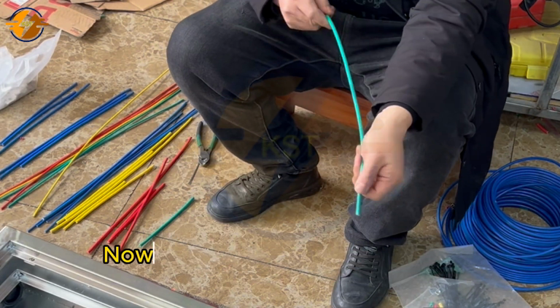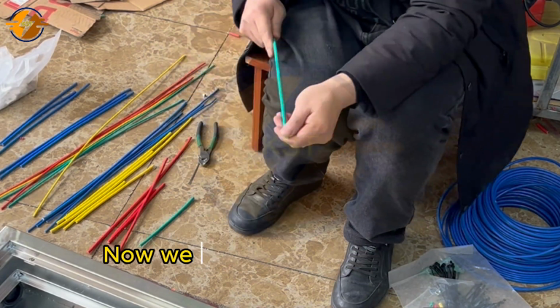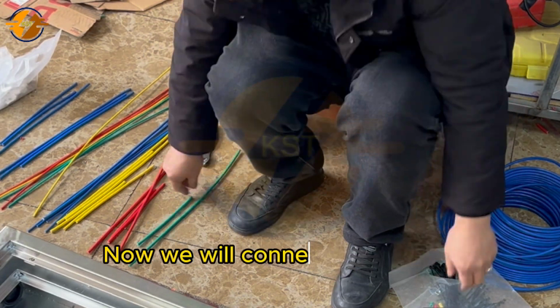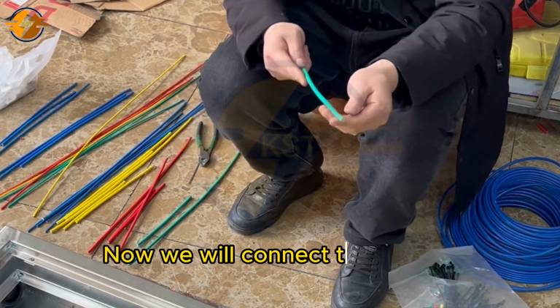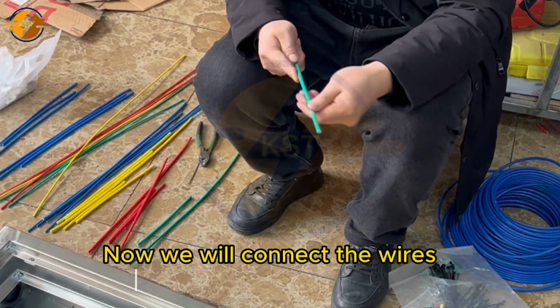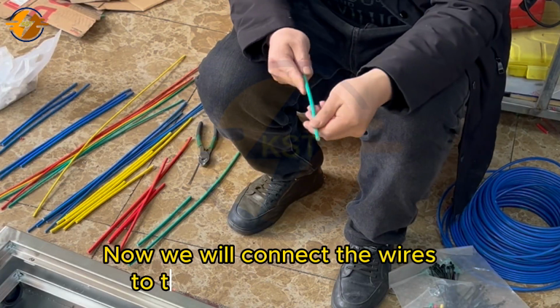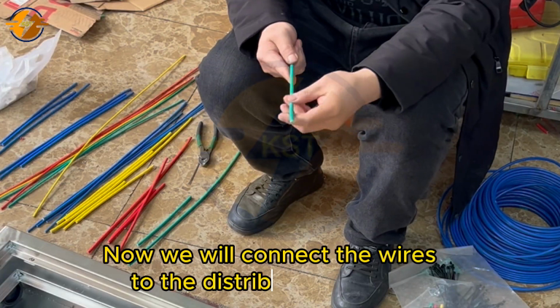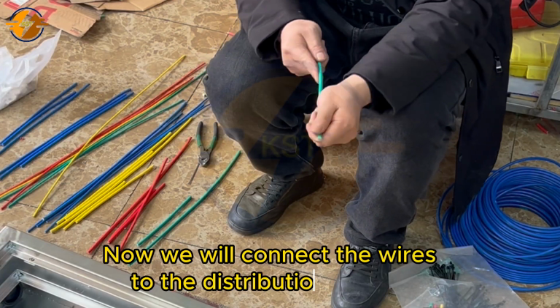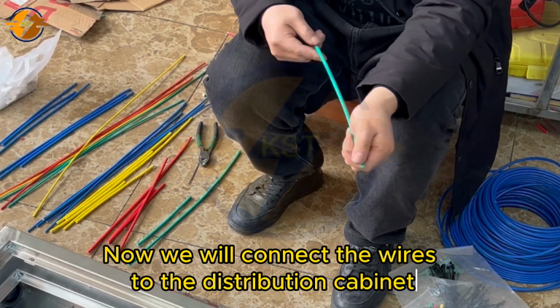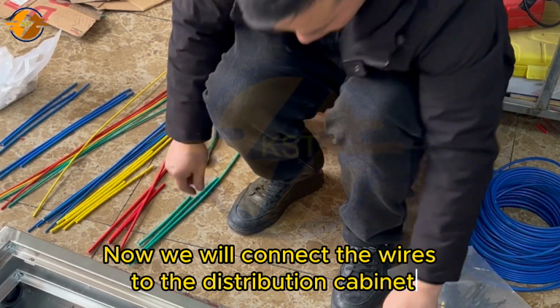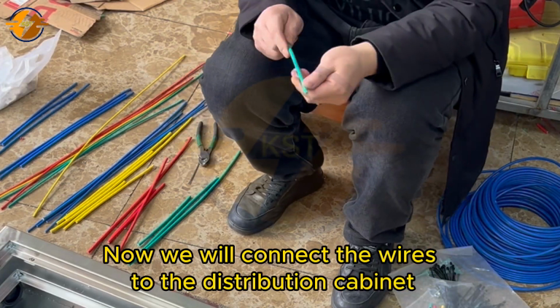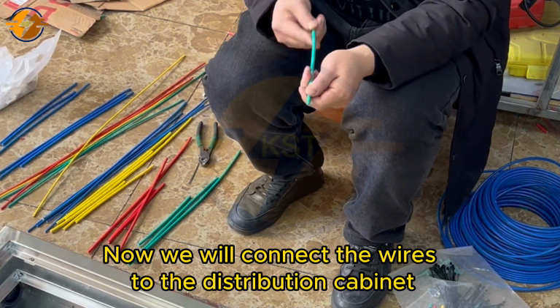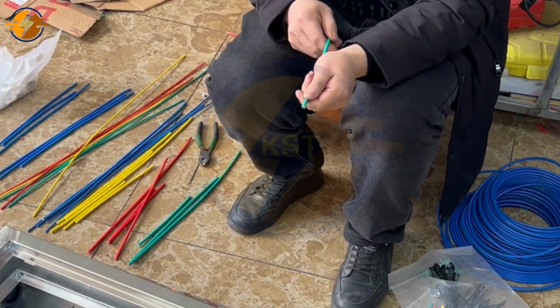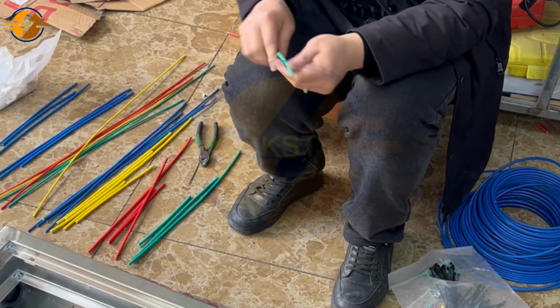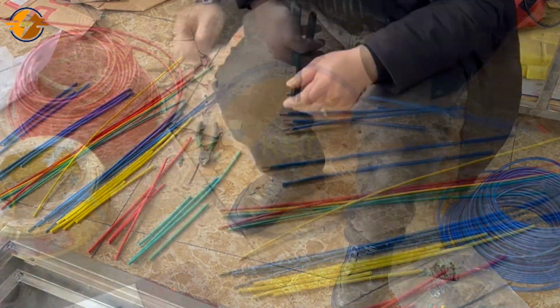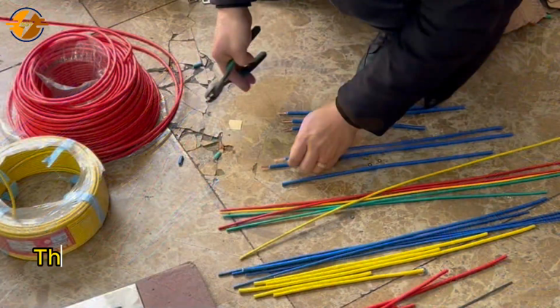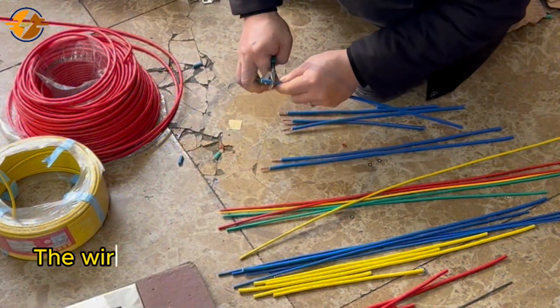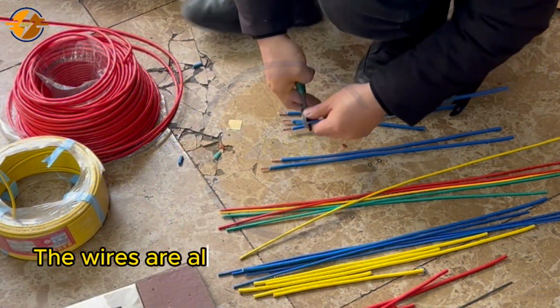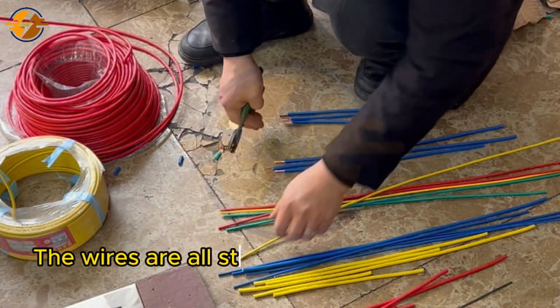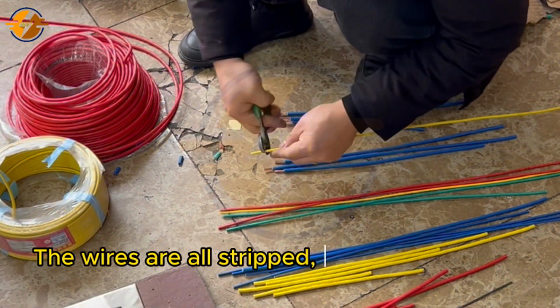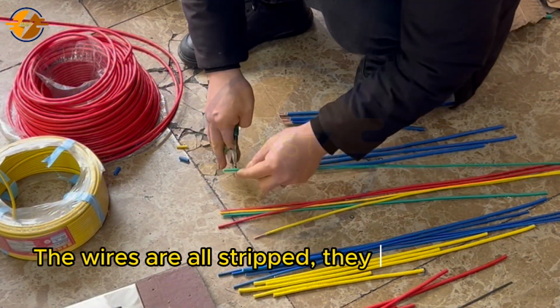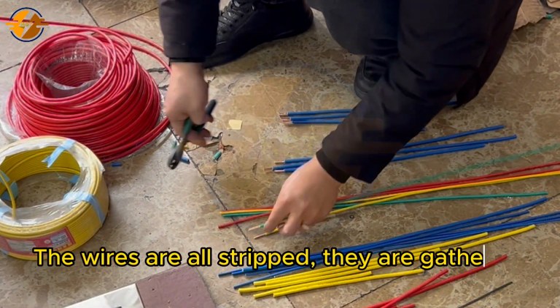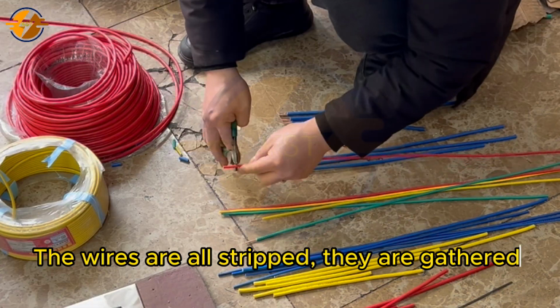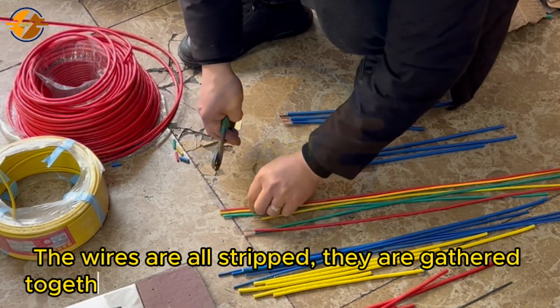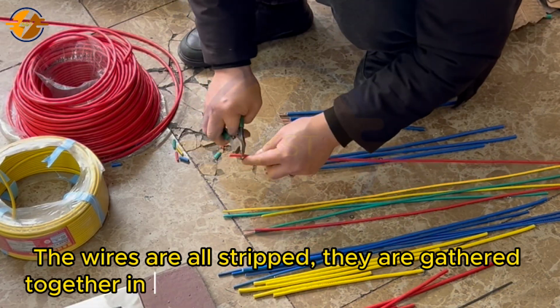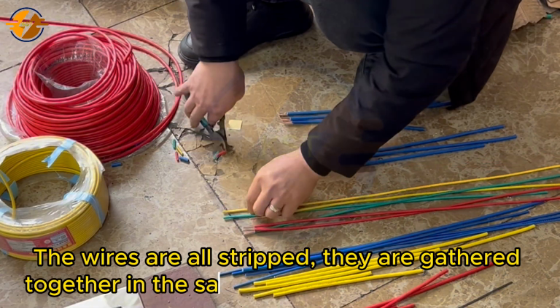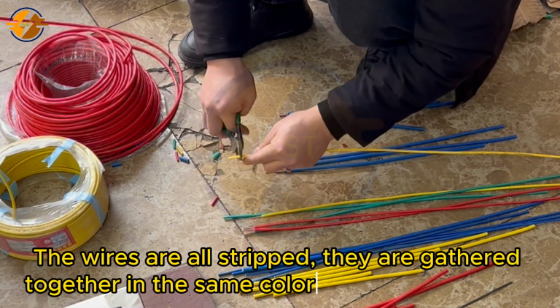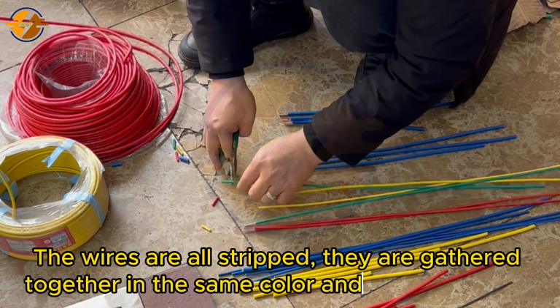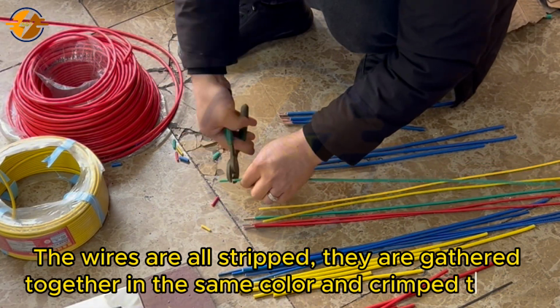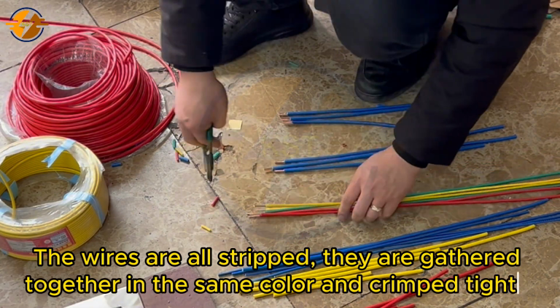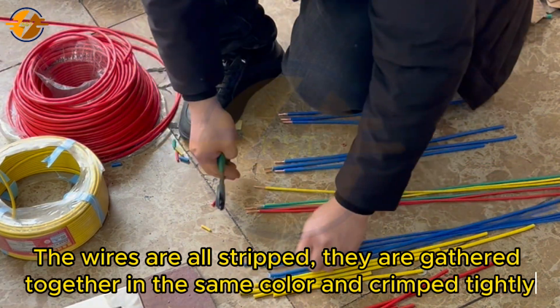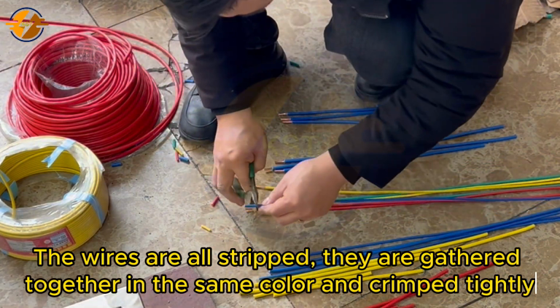Now, we will connect the wires to the distribution cabinet. The wires are all stripped, gathered together in the same color, and crimped tightly.